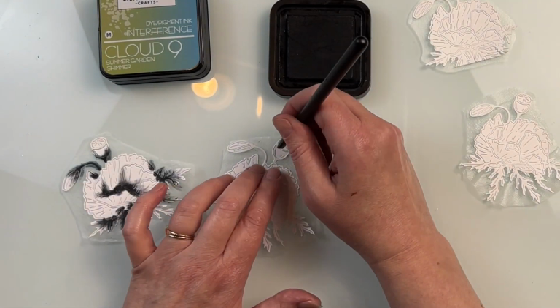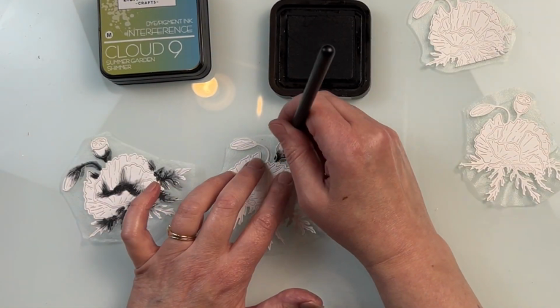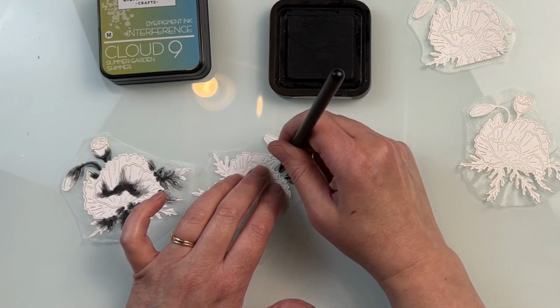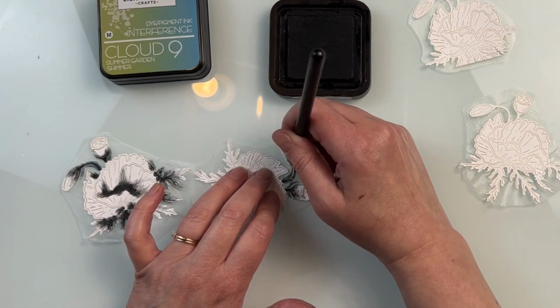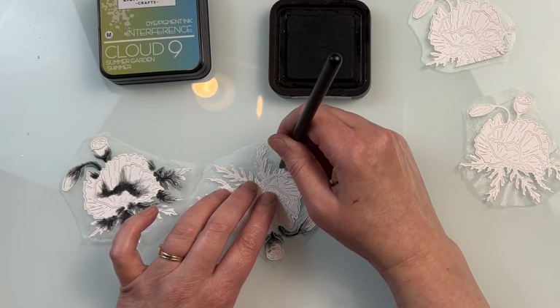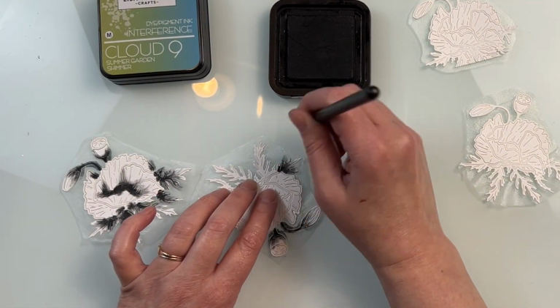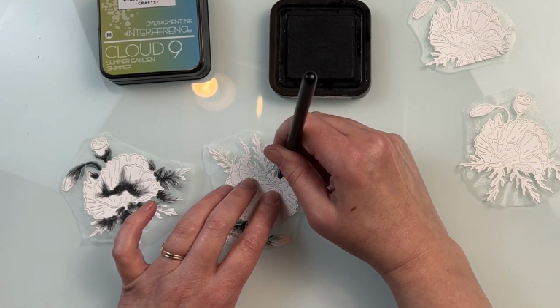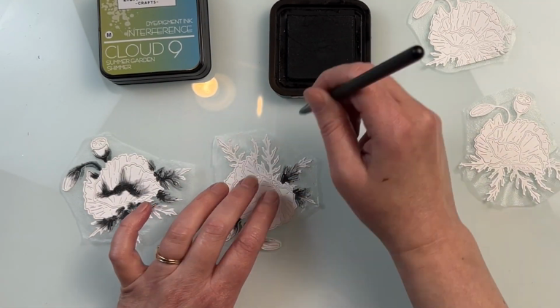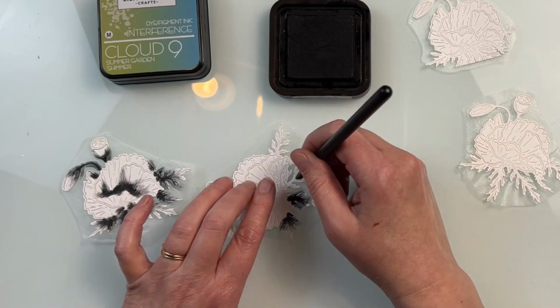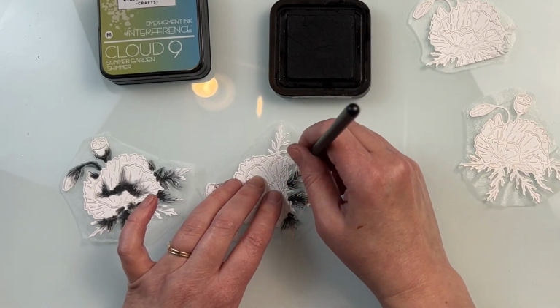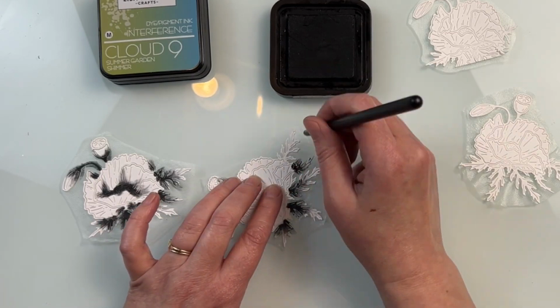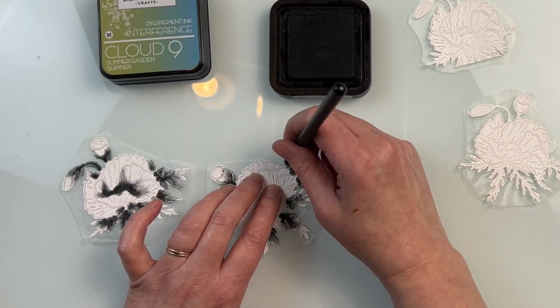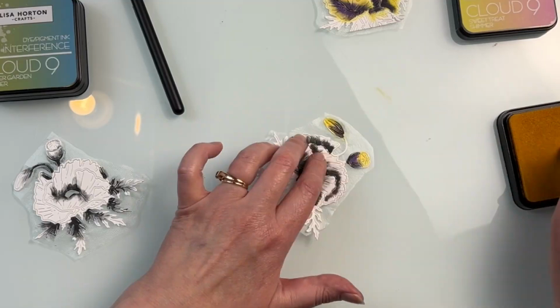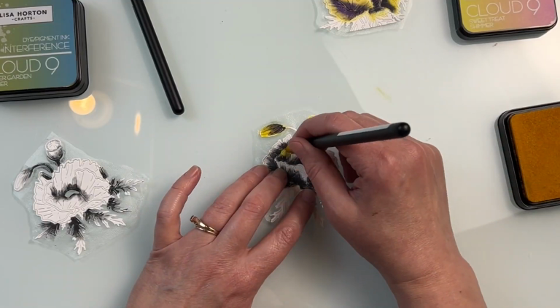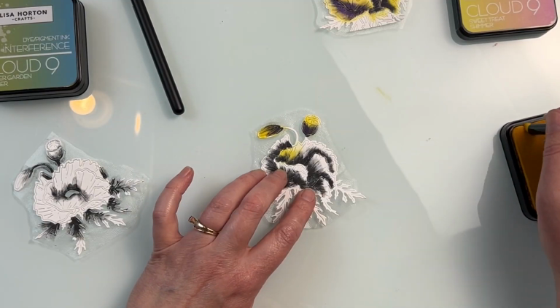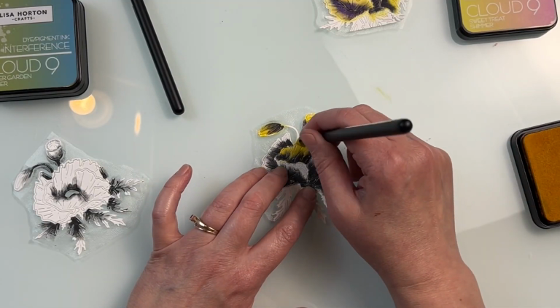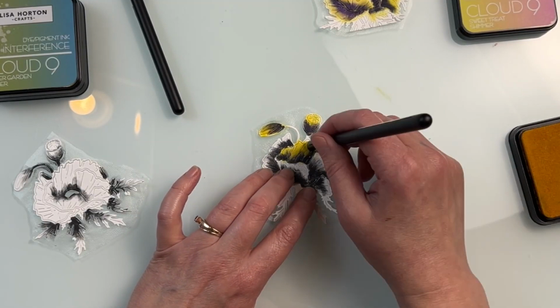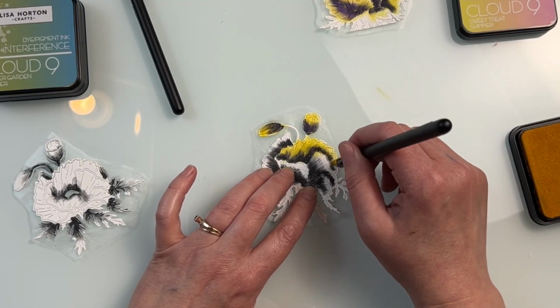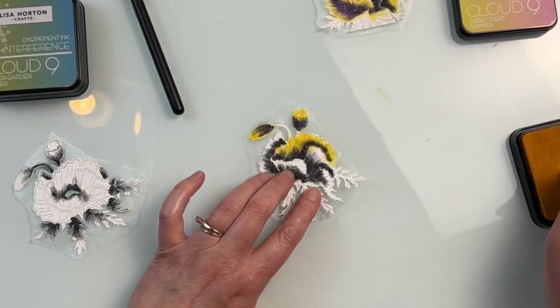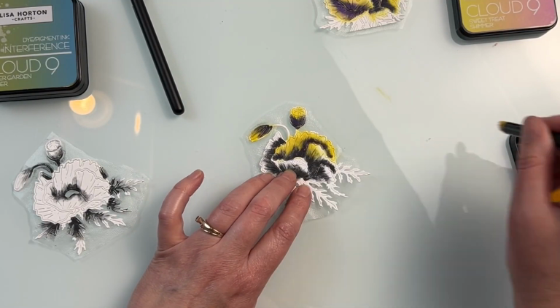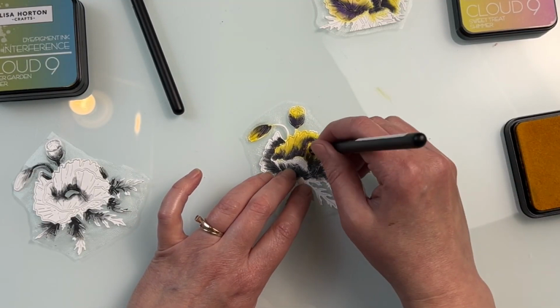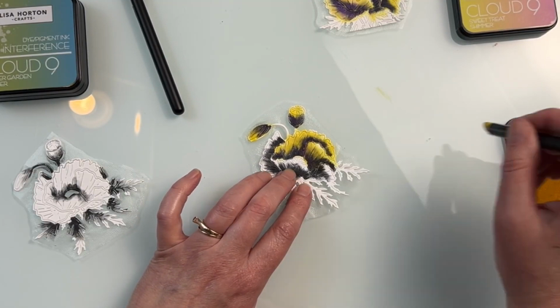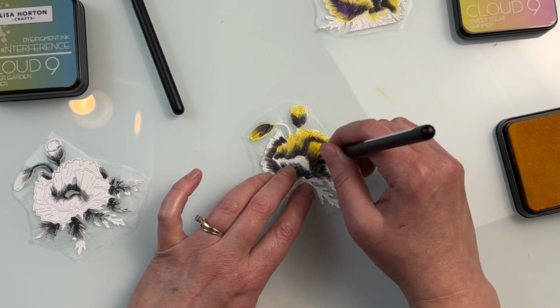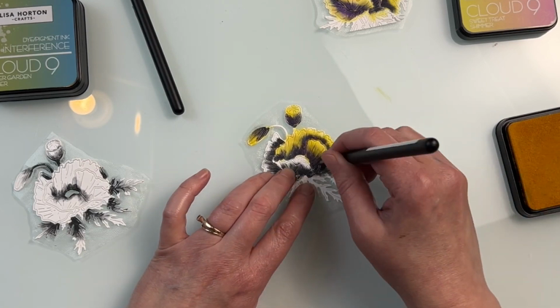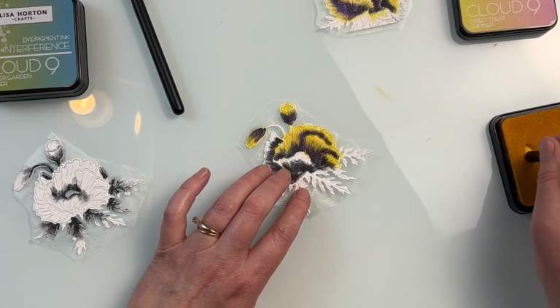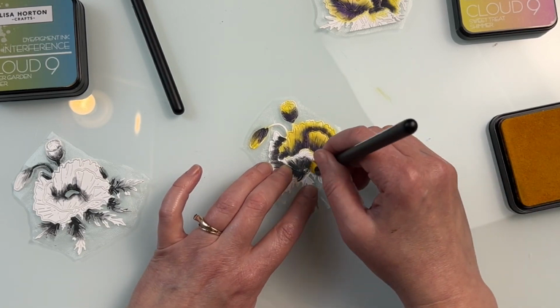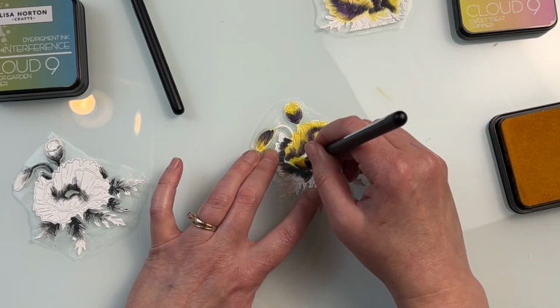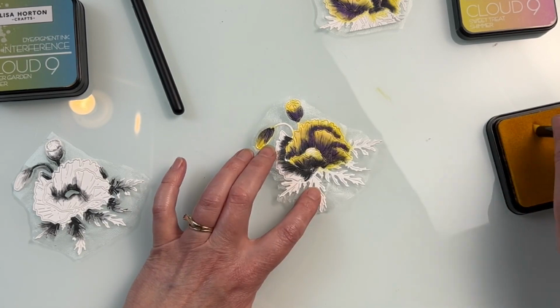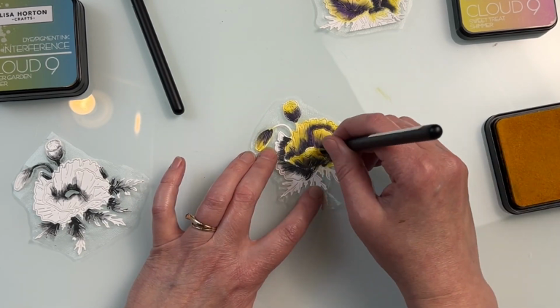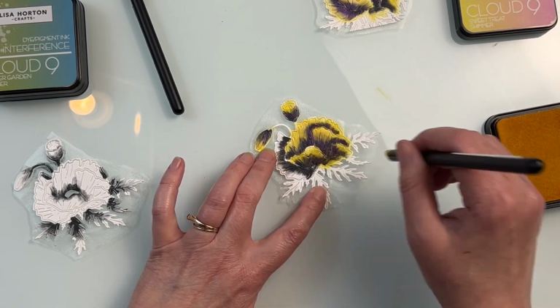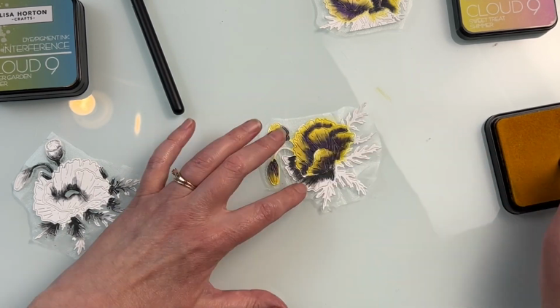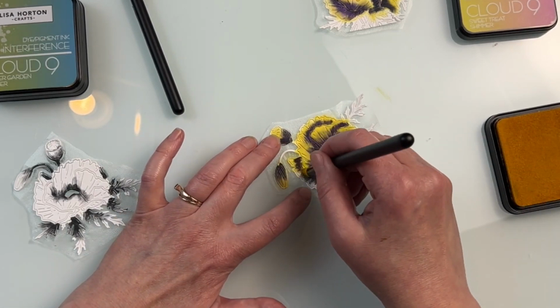Here I'm using it with some interference inks, and I like to use some black ink ahead of time so that I can really take advantage of the properties of those ink pads. You can do this with just plain ink pads as well and just do plain ink blending.